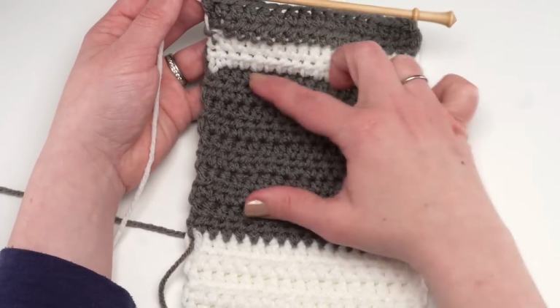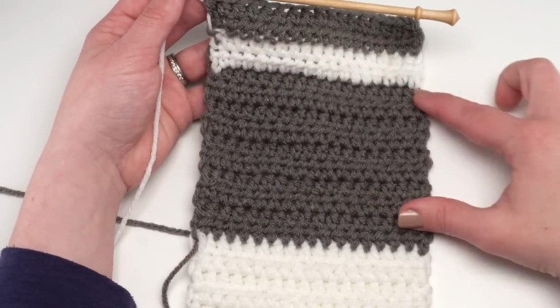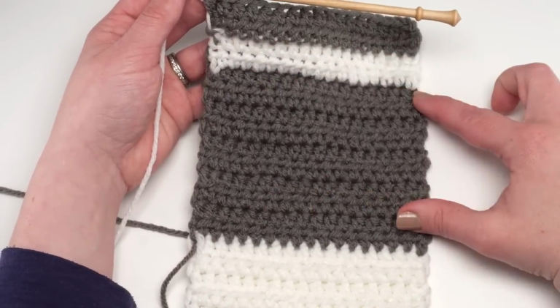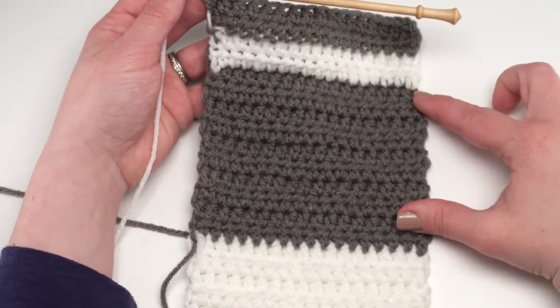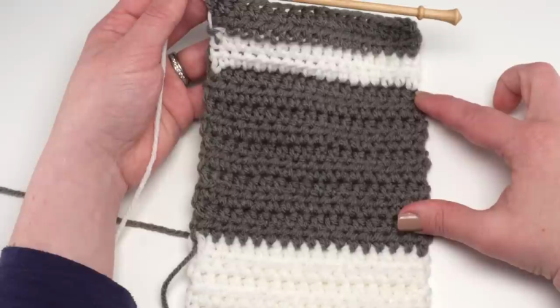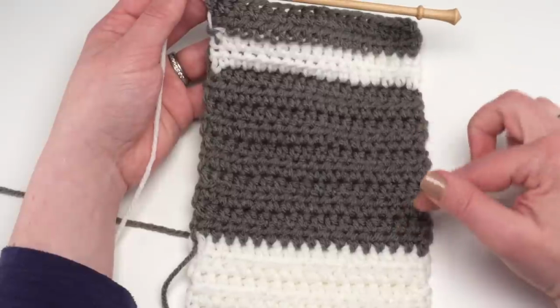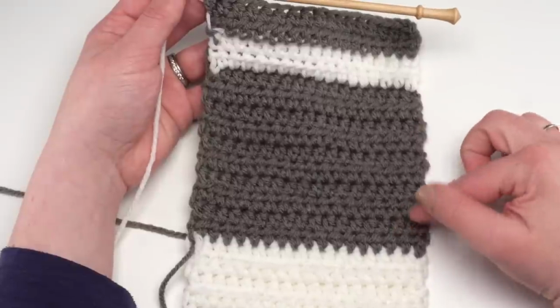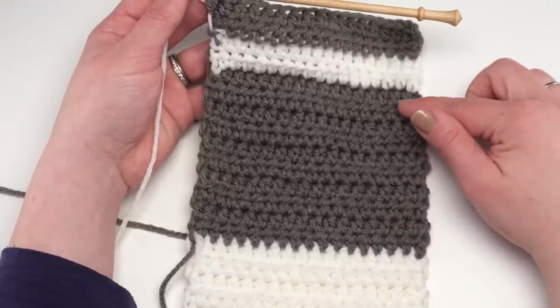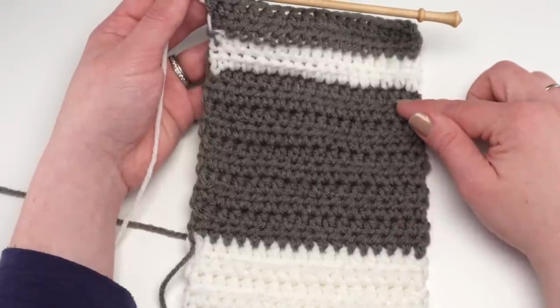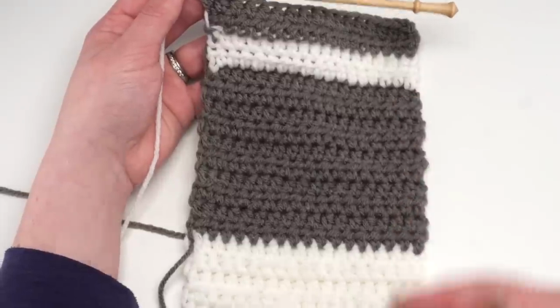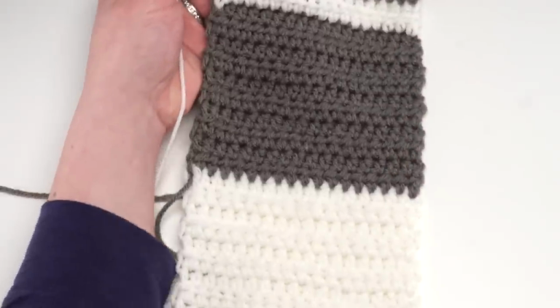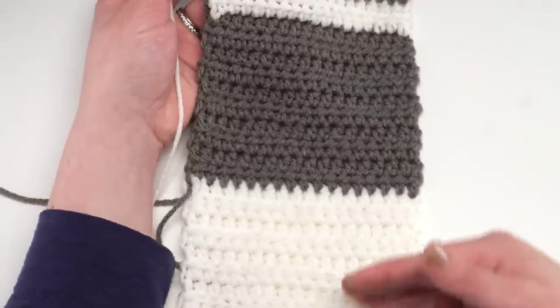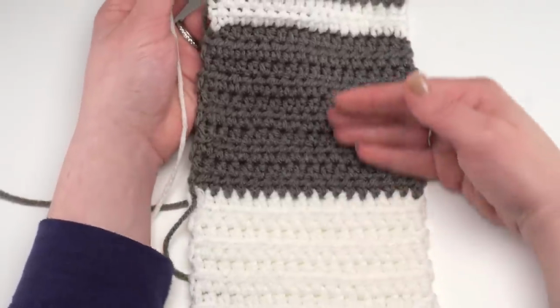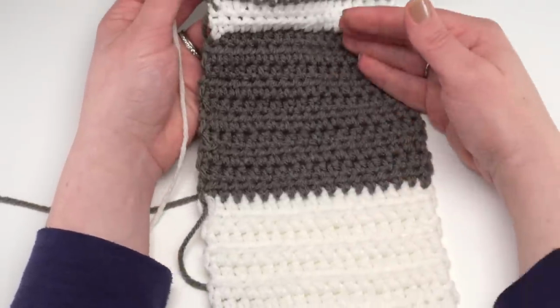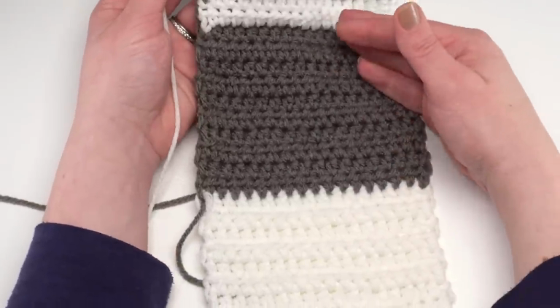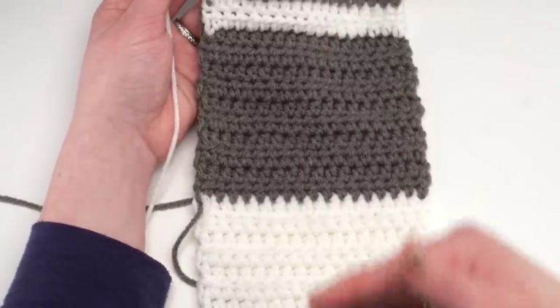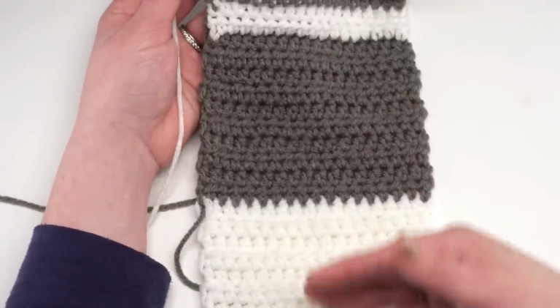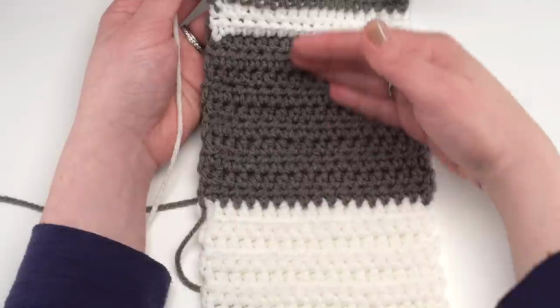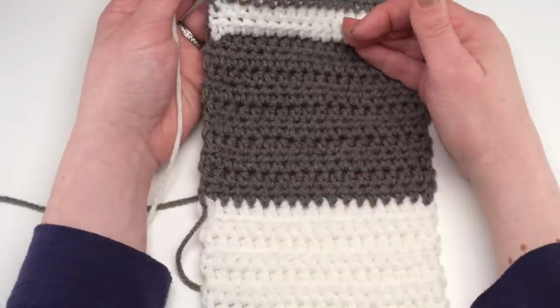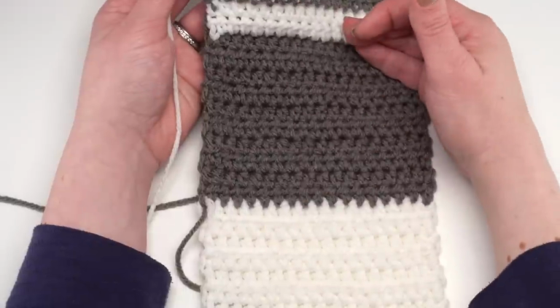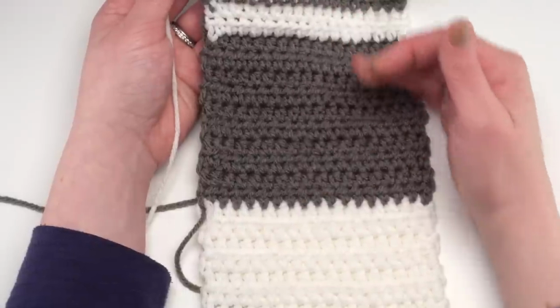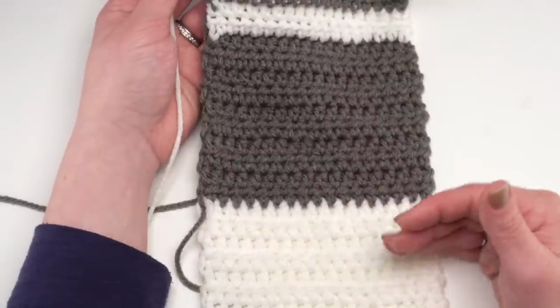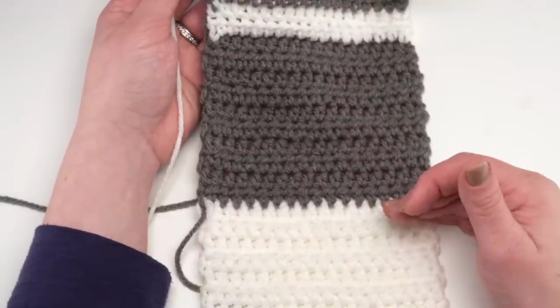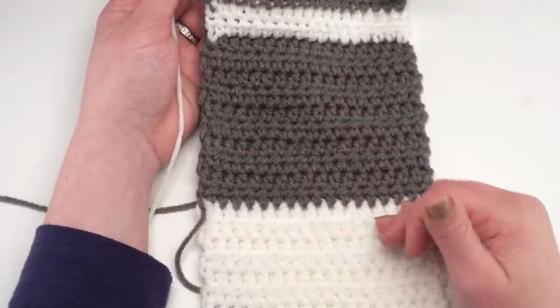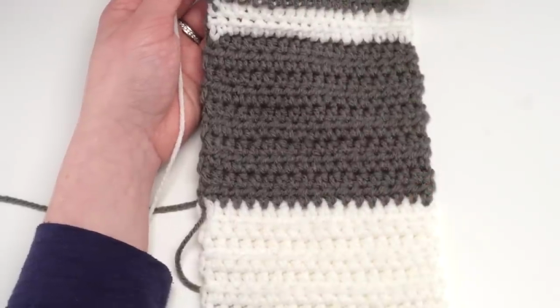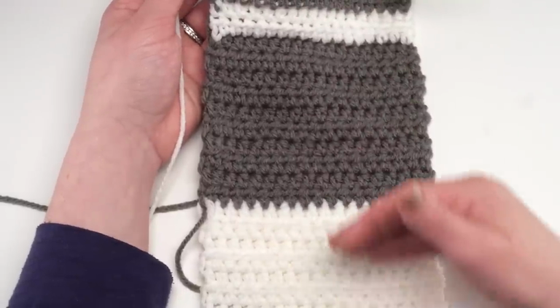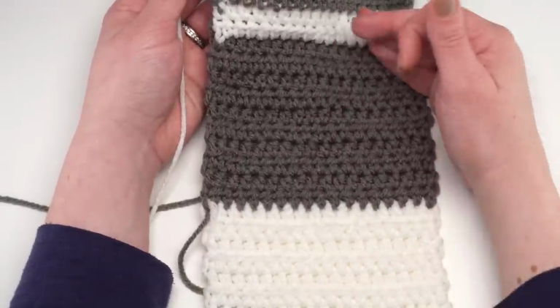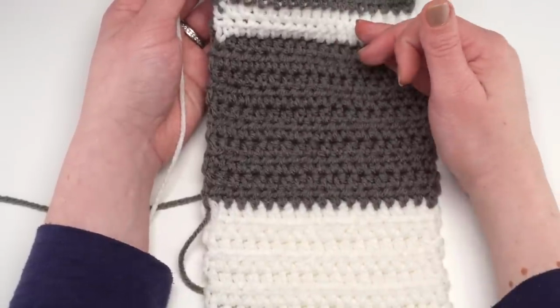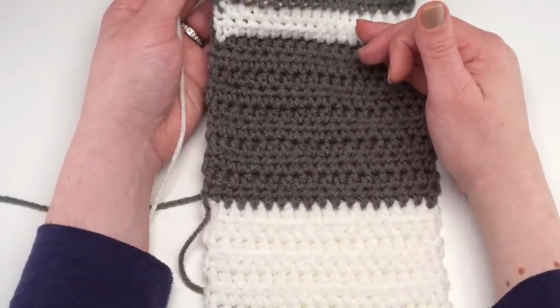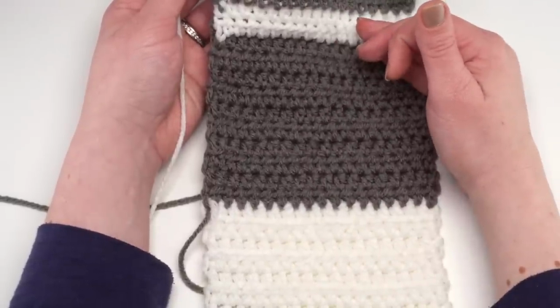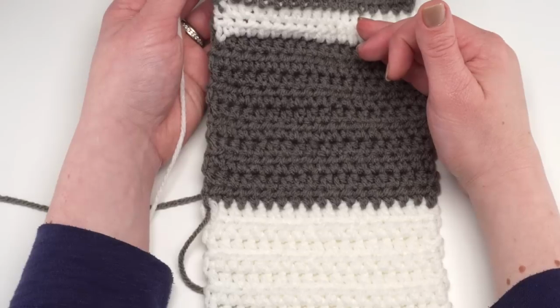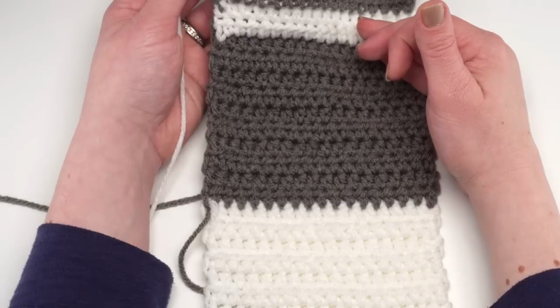That's representative of rows 30 through 58. So far we've just made 58 rows of half double crochet. You don't have to change color here either — if you want to do this all in one color you absolutely could.